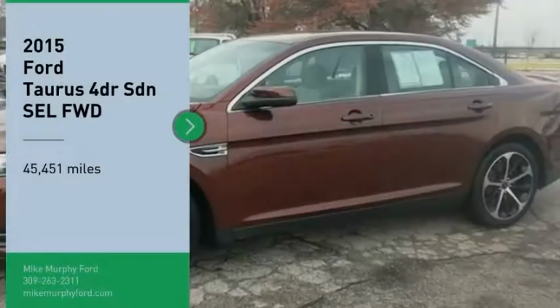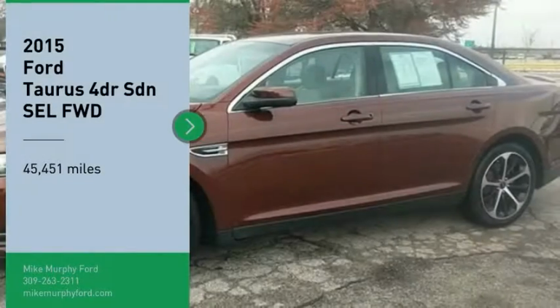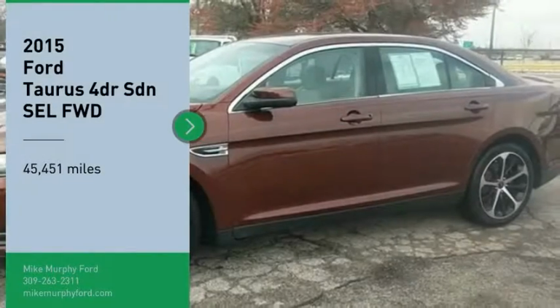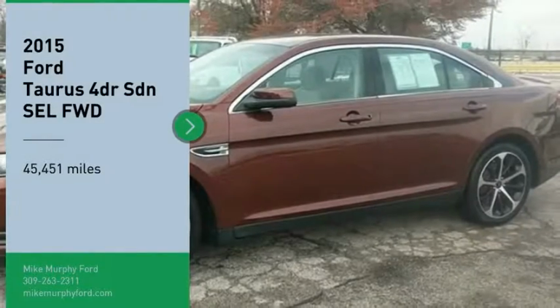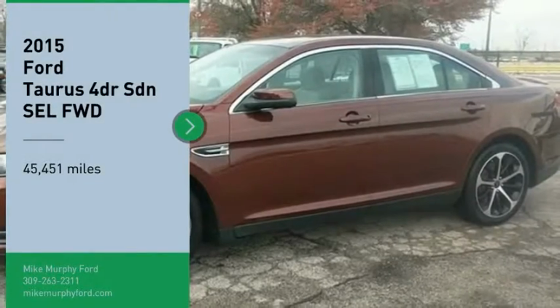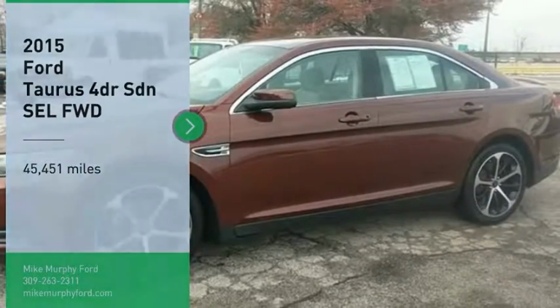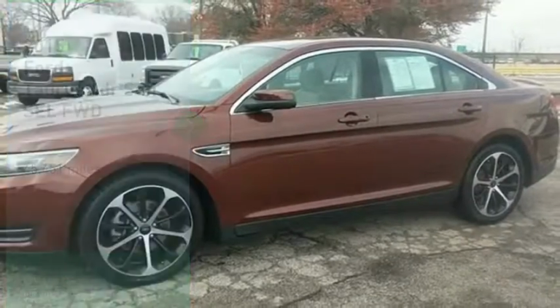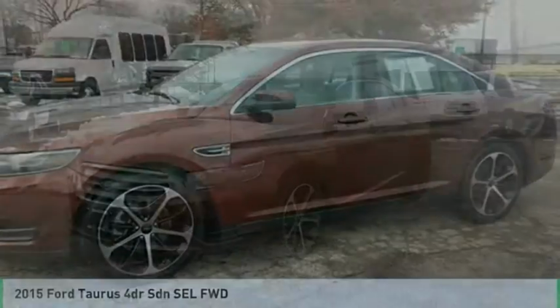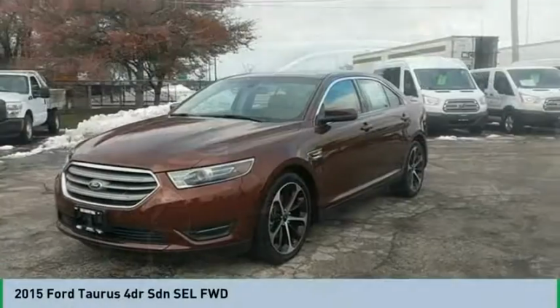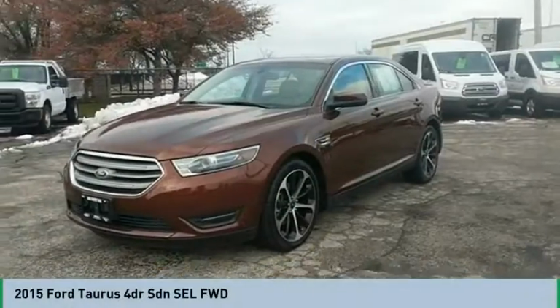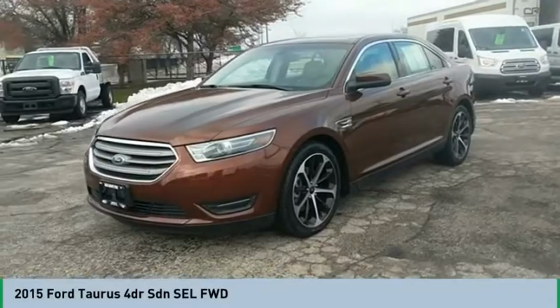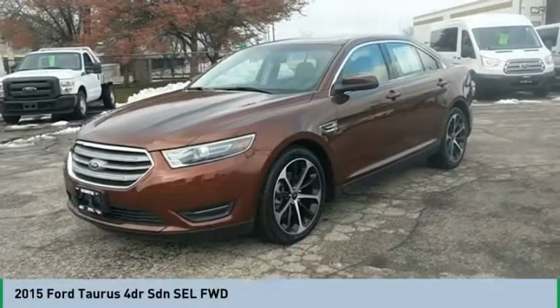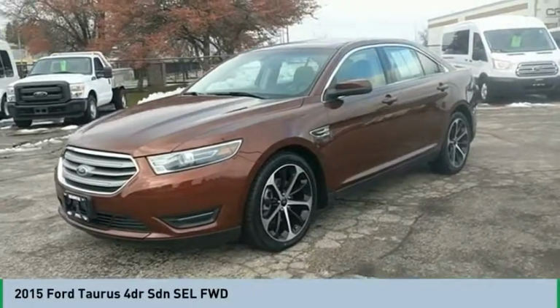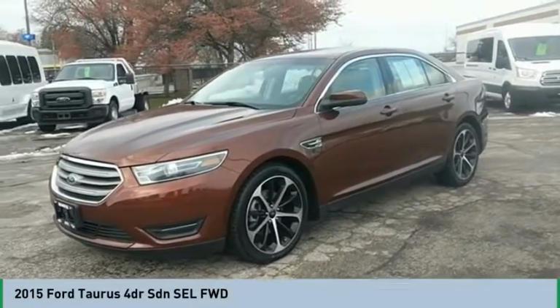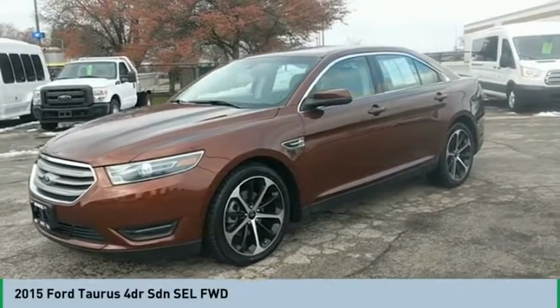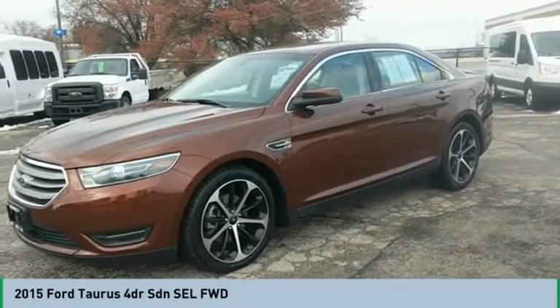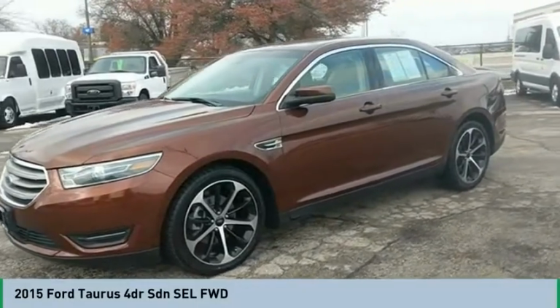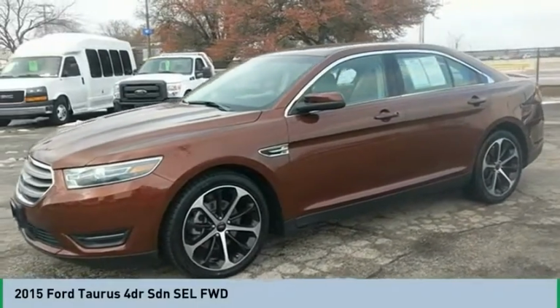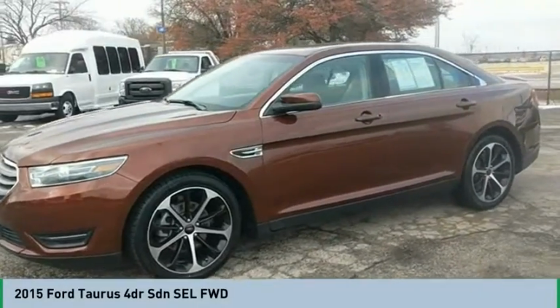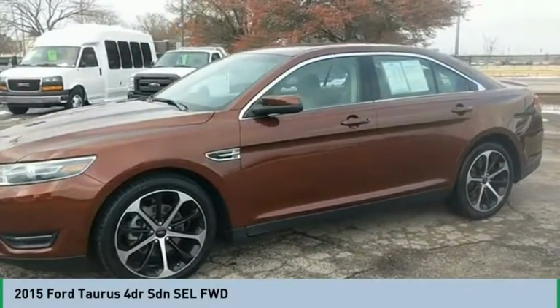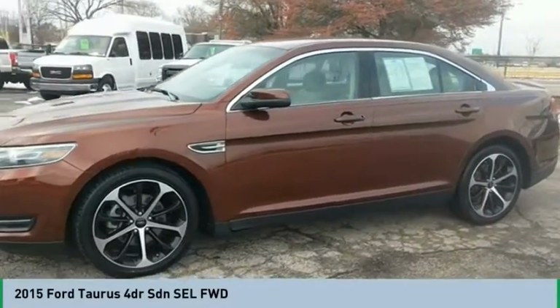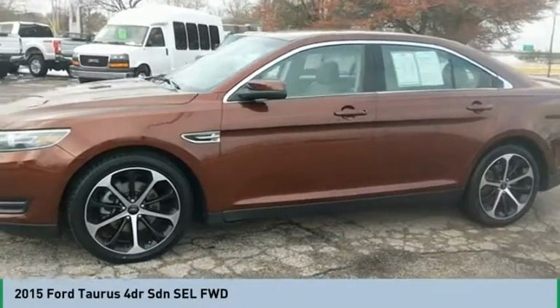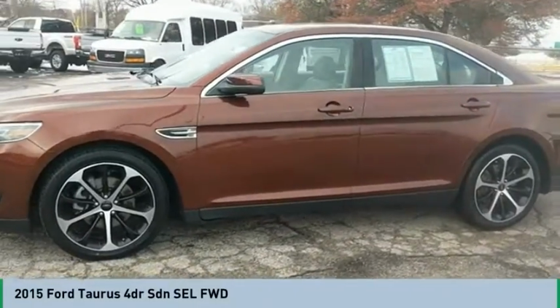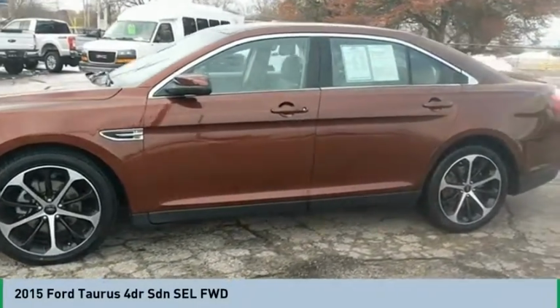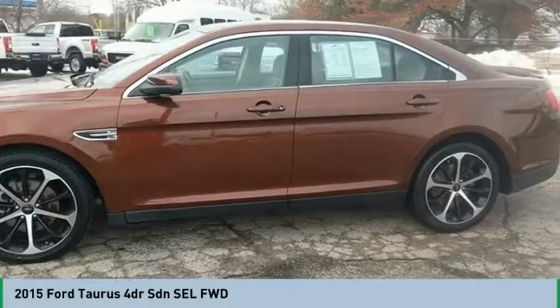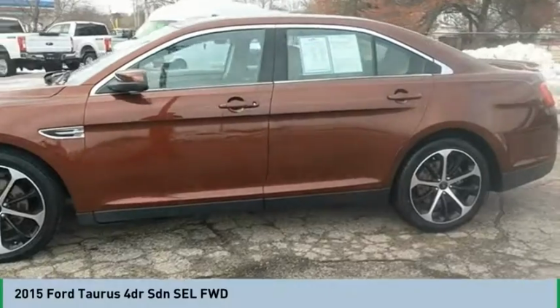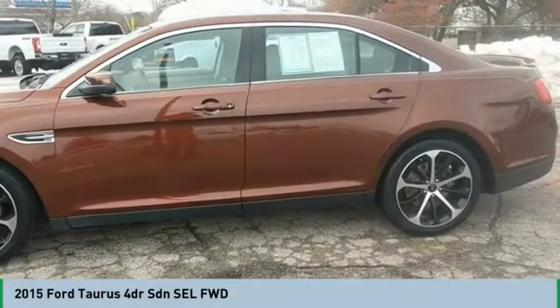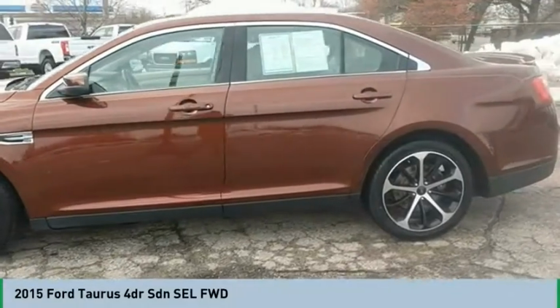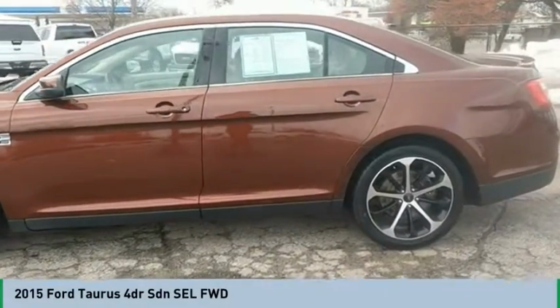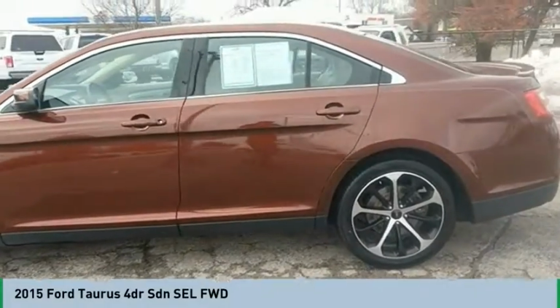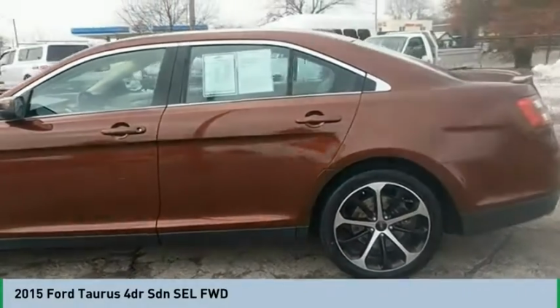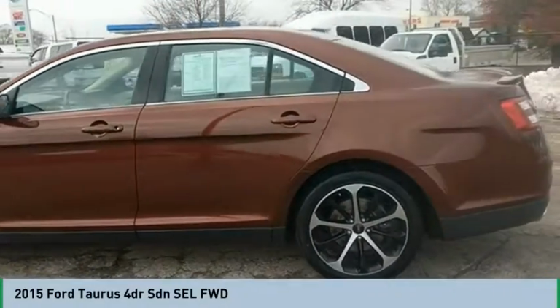Looking for the right vehicle? Check out the 2015 Taurus. Crafted by an obsessive engineering and design team, the Taurus was created to compete with some of the world's best.